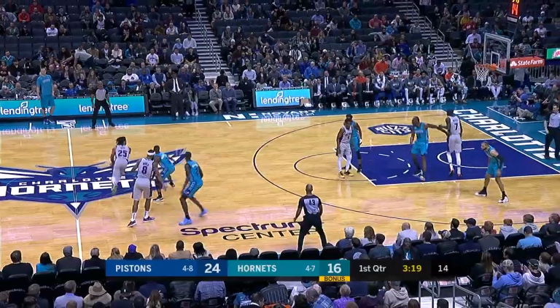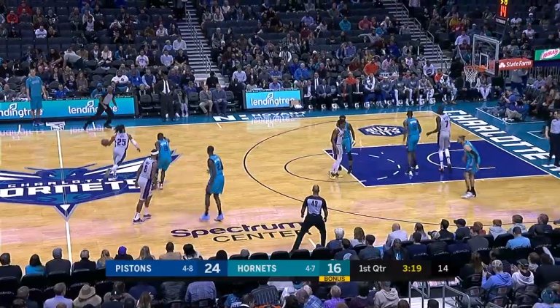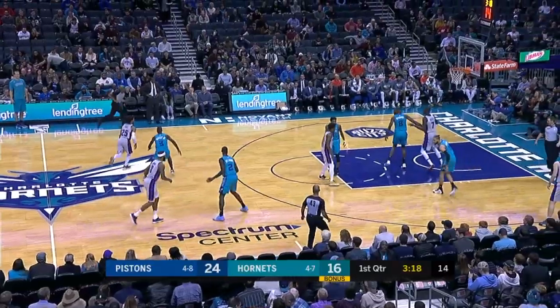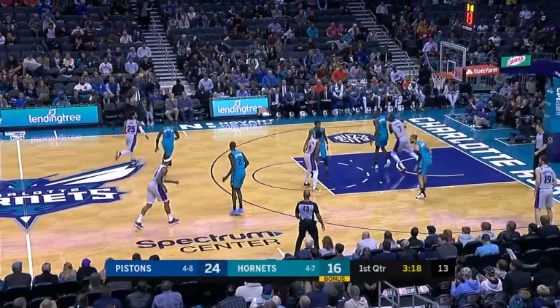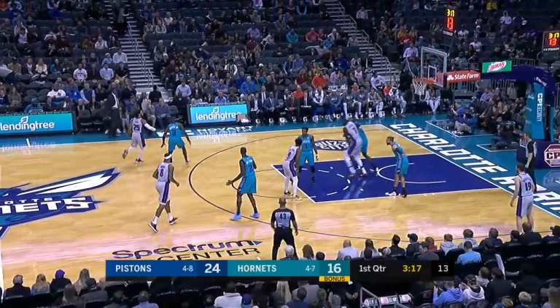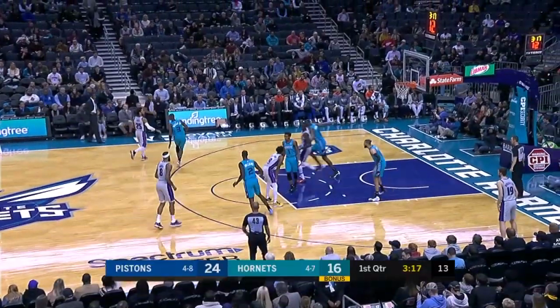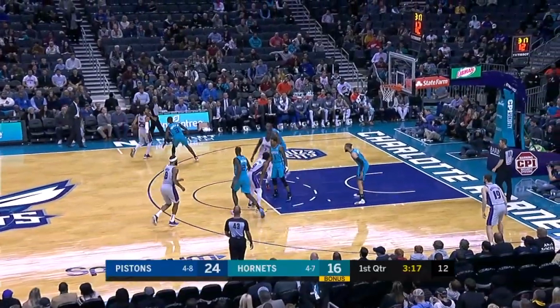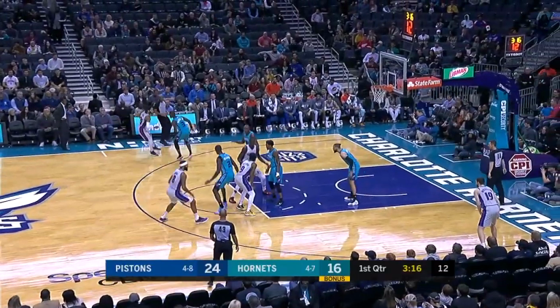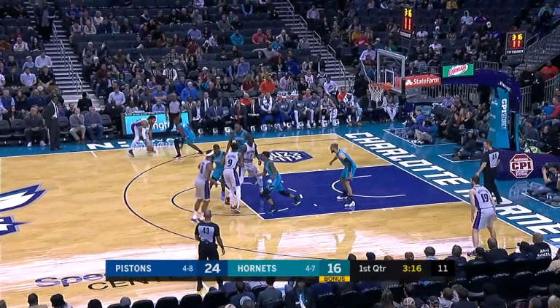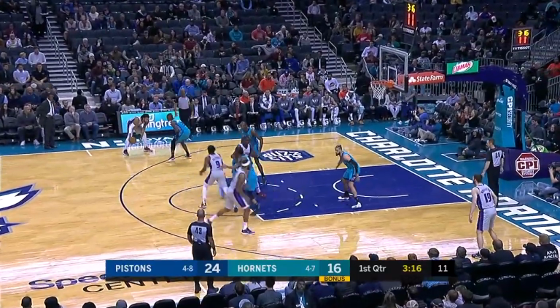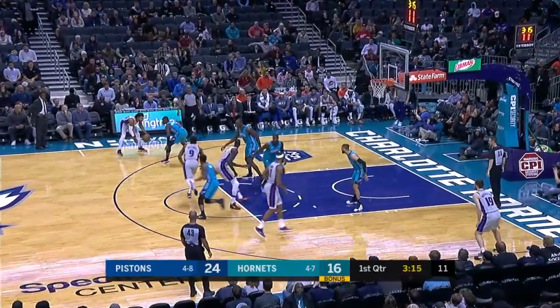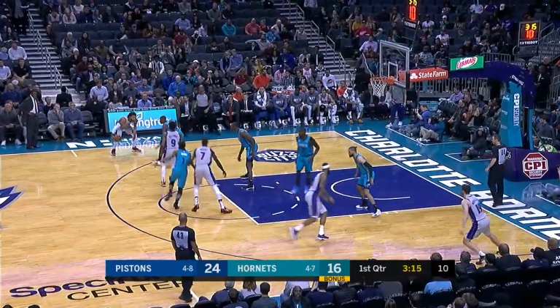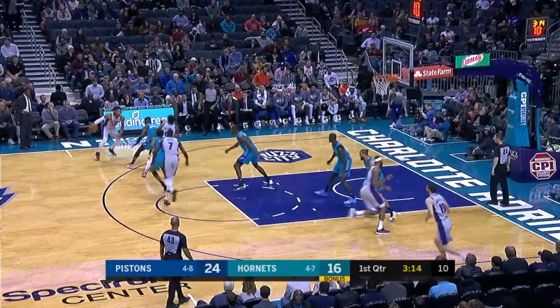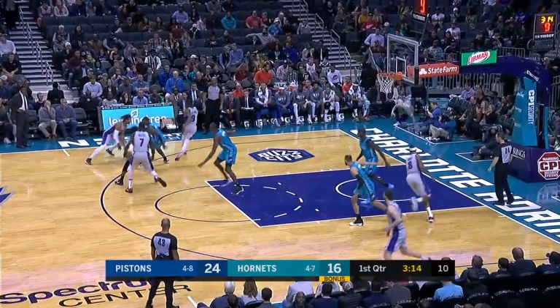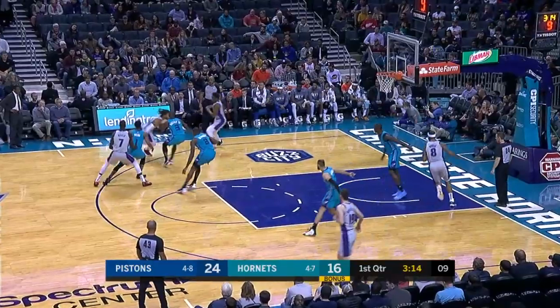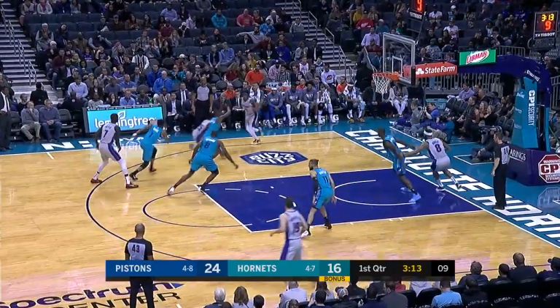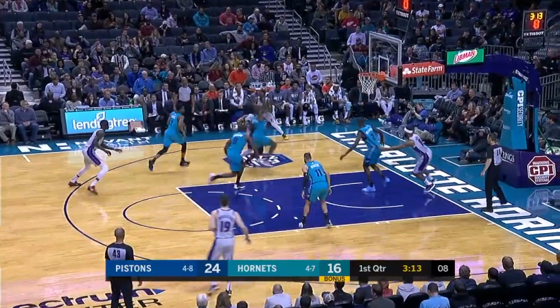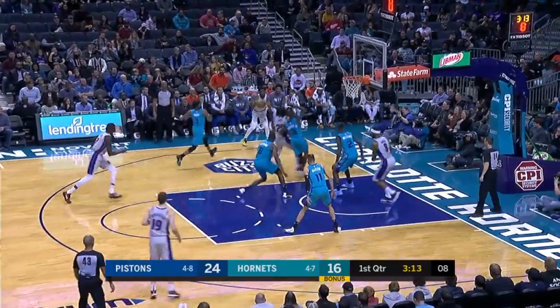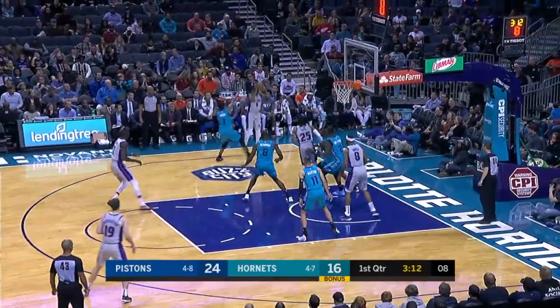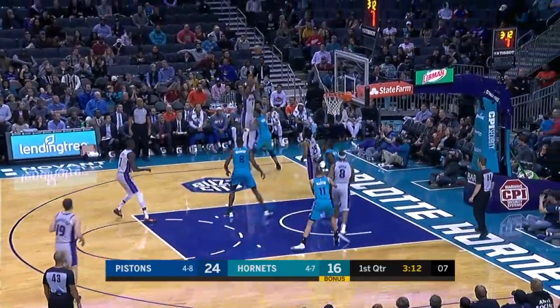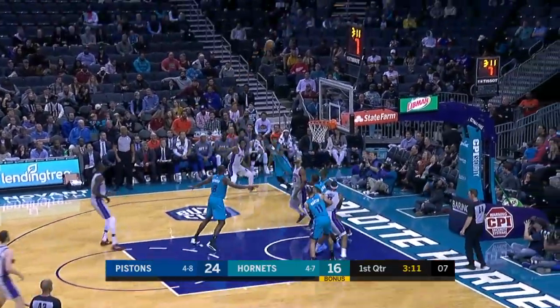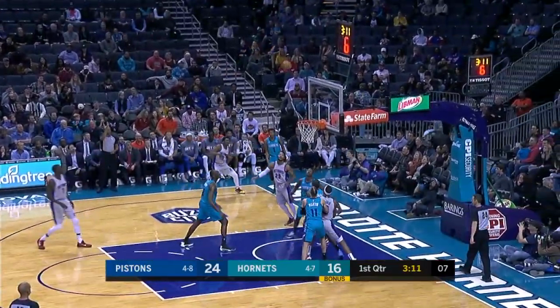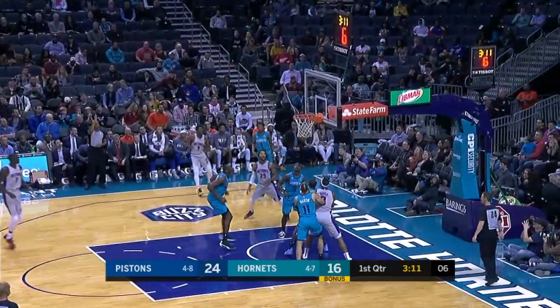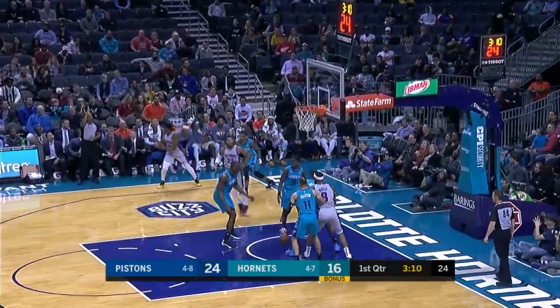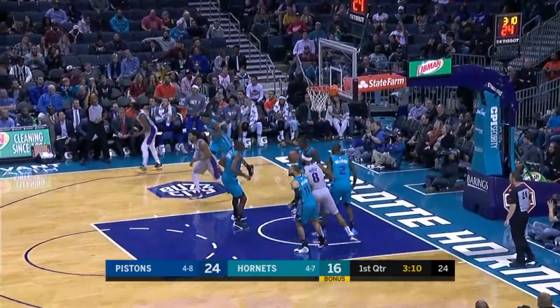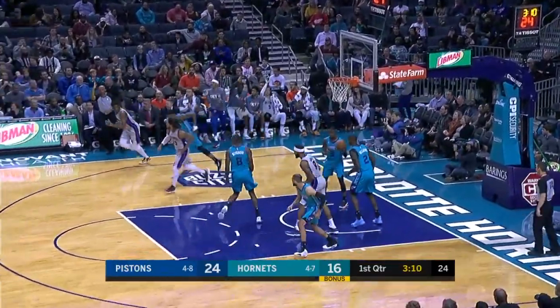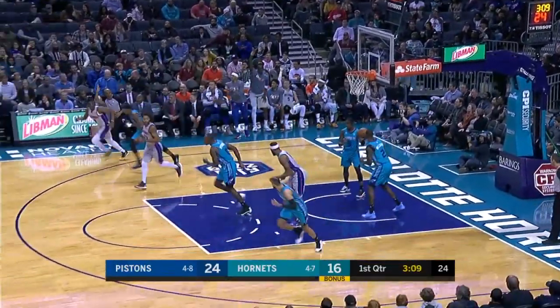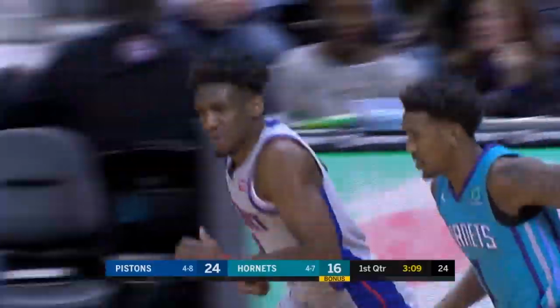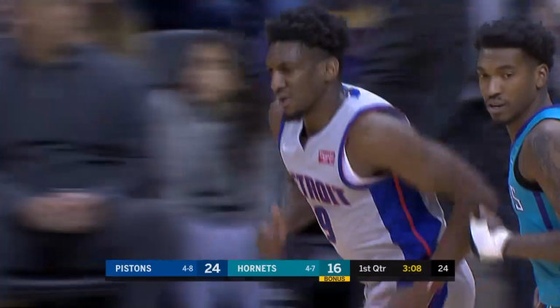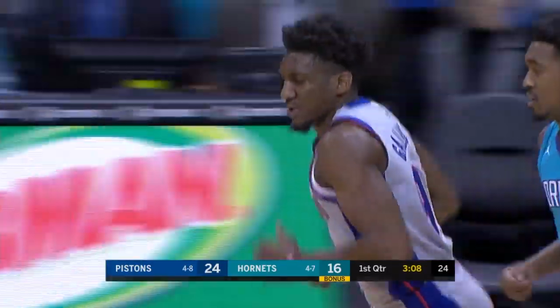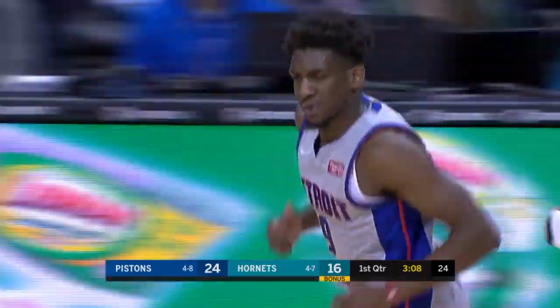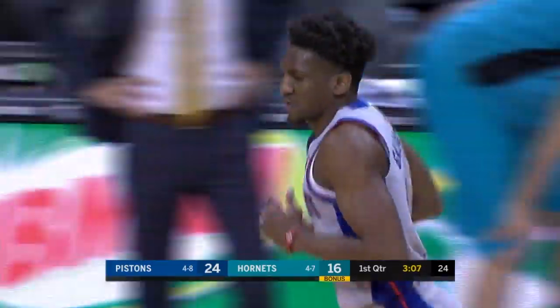Give a lot of that to him. He's brought some energy, some tenacity on both ends. Catch and shoot for Galloway — that's what he does. He's been in the league for six years.